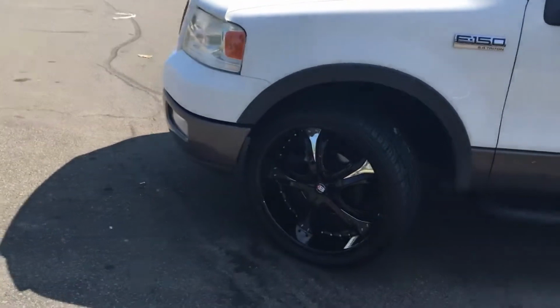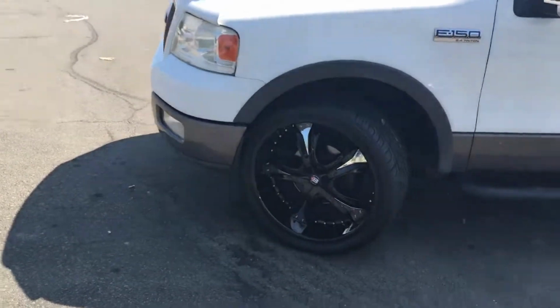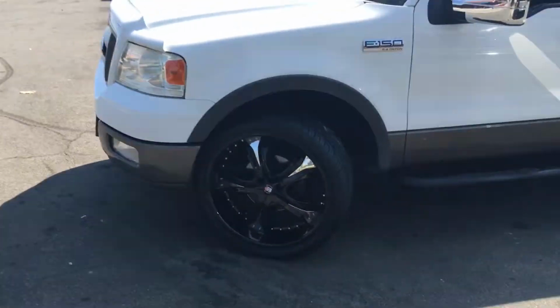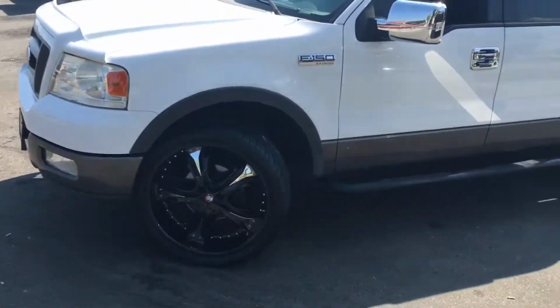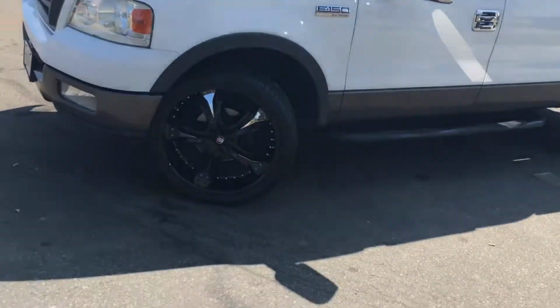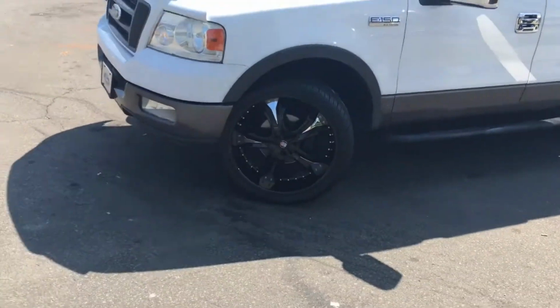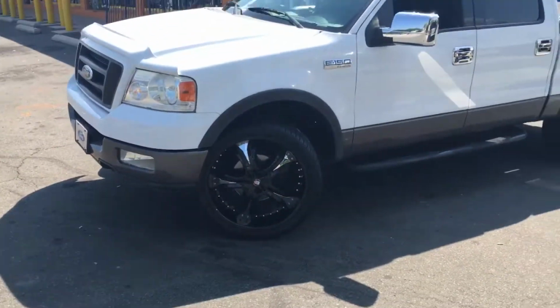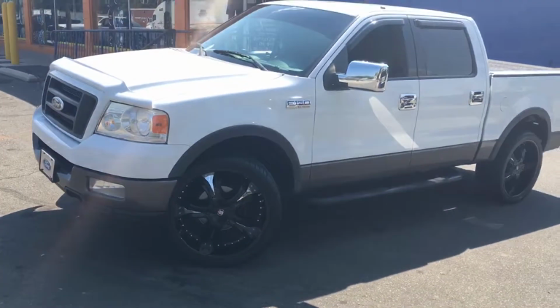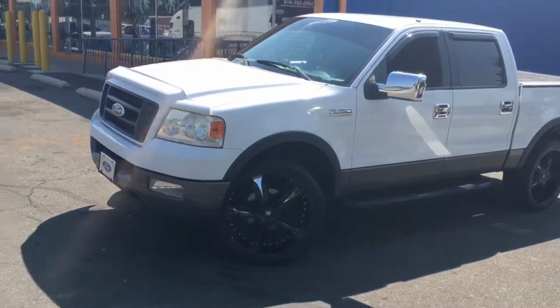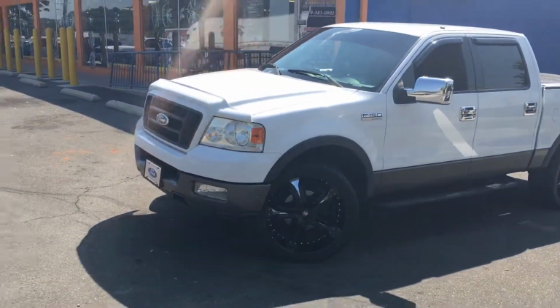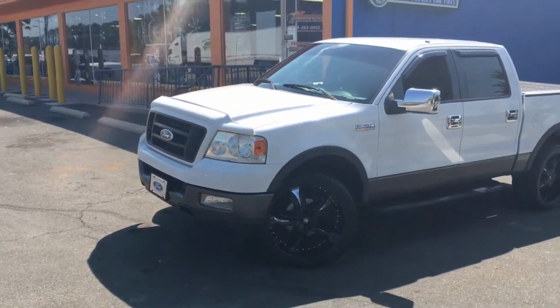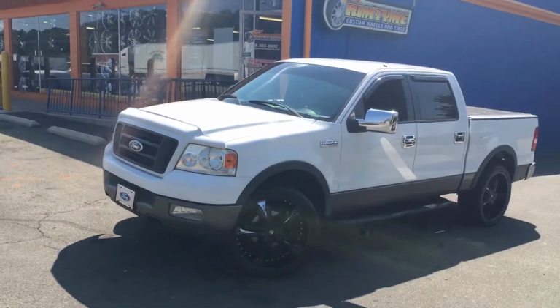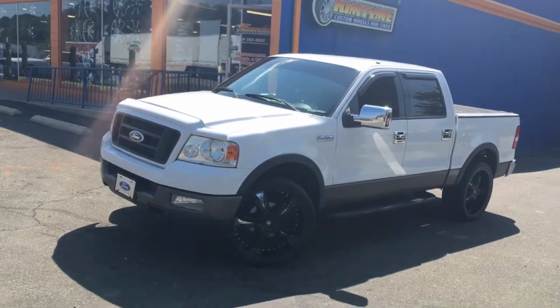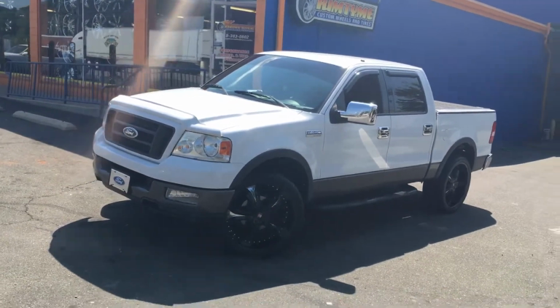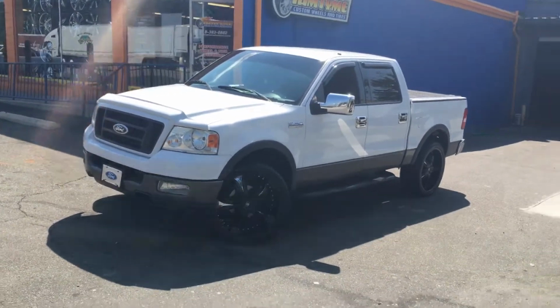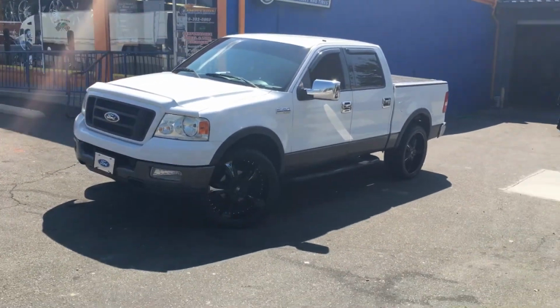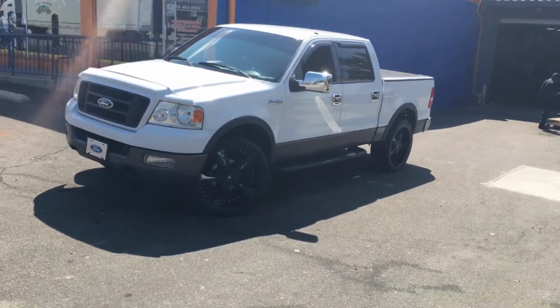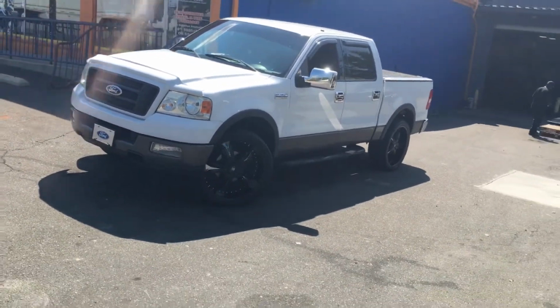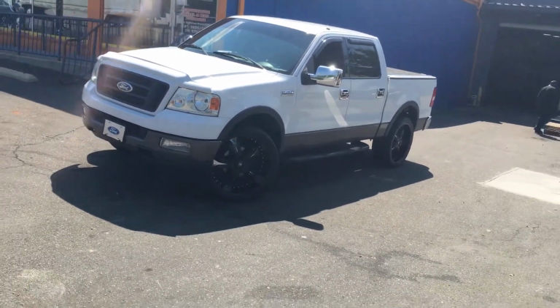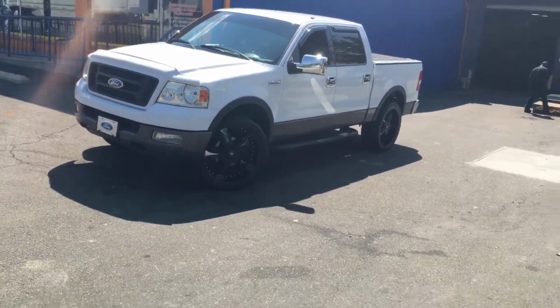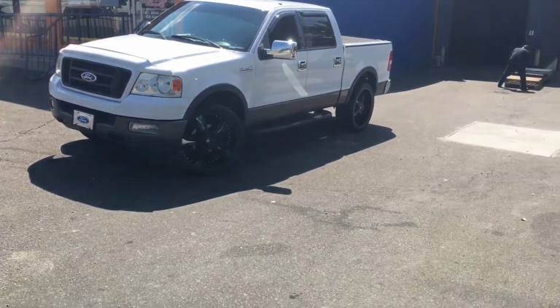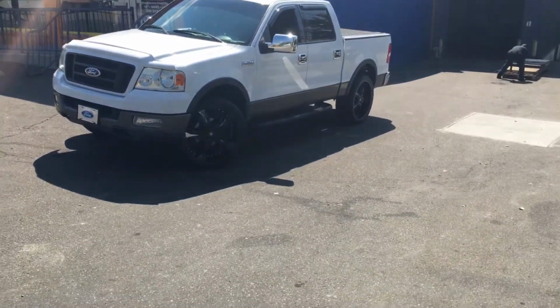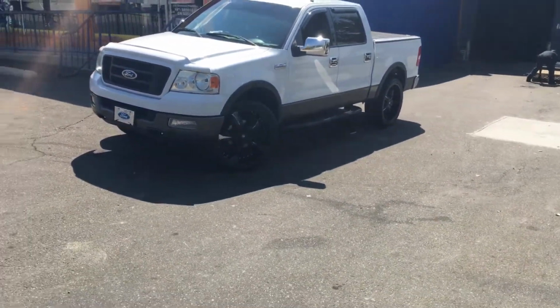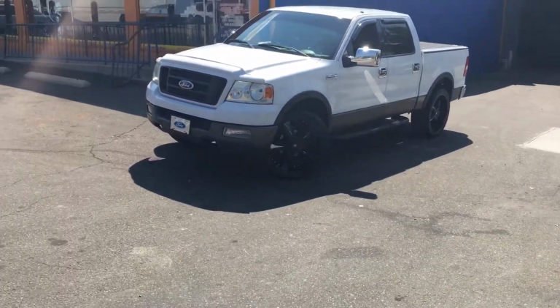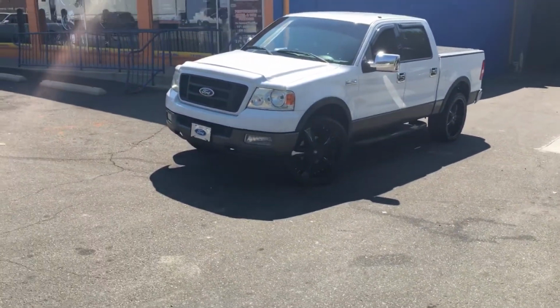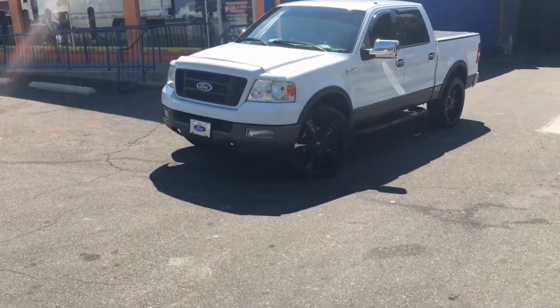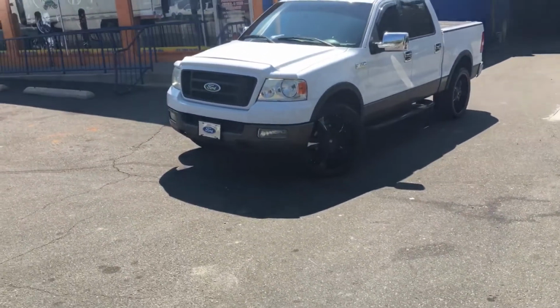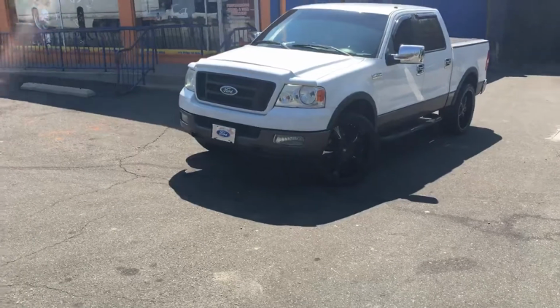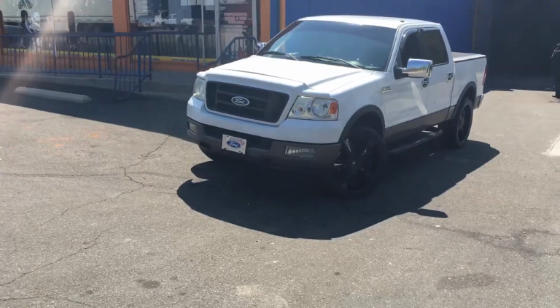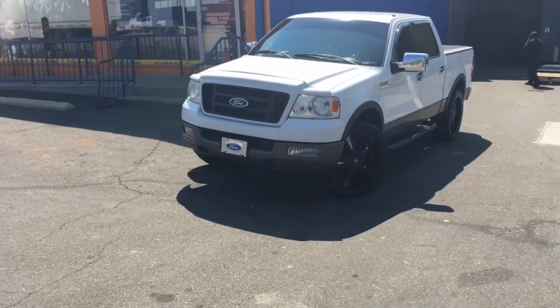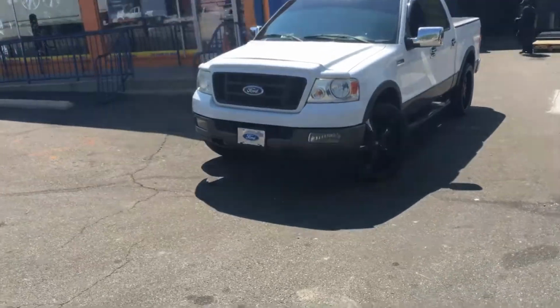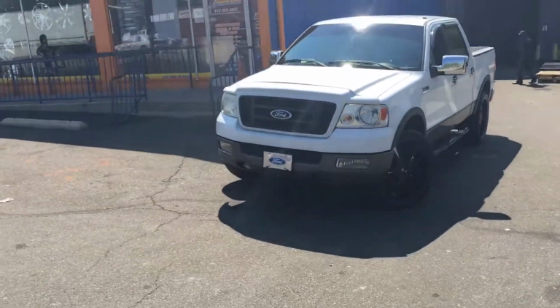Let me back up and let y'all get a nice view of this thing right here. Check me out on the web at www.customwheelsnc.com. Or give me a call at 919-383-0802.